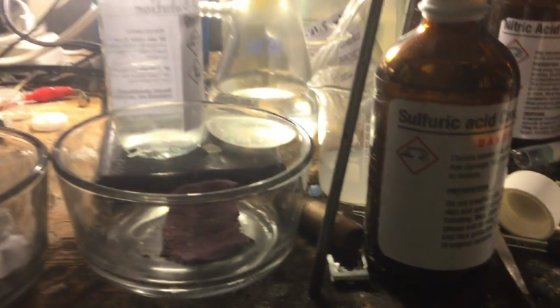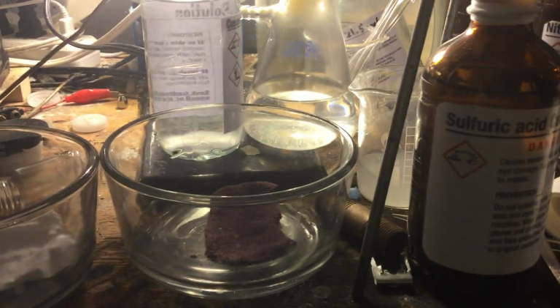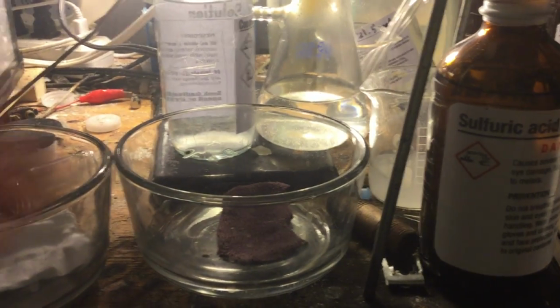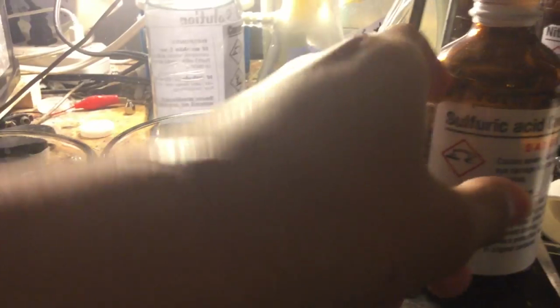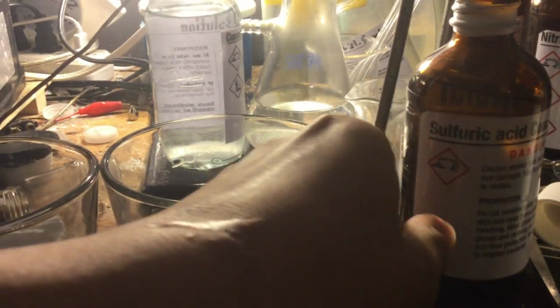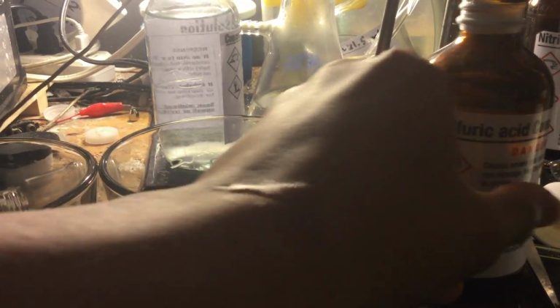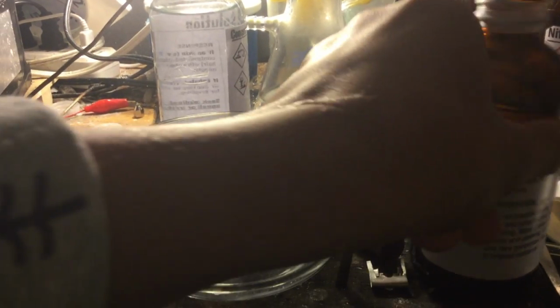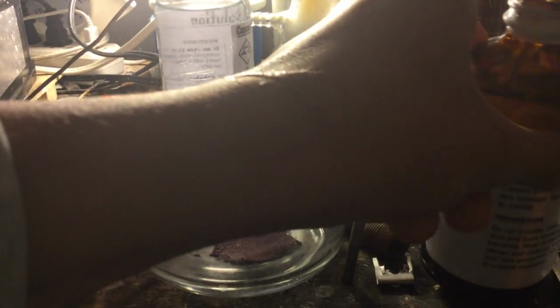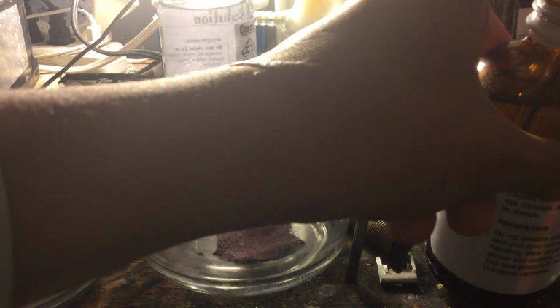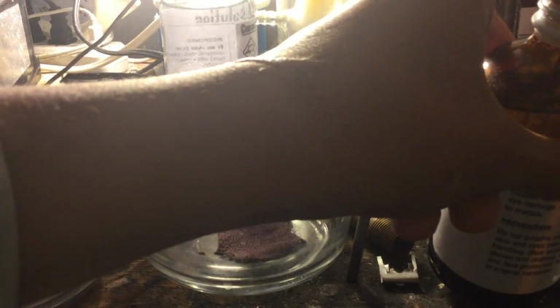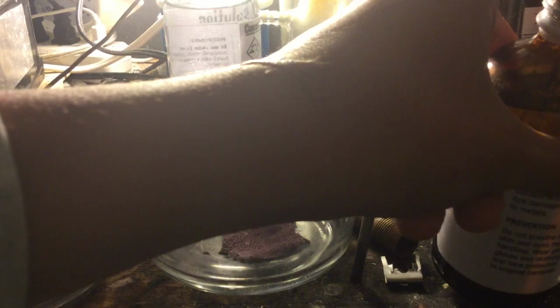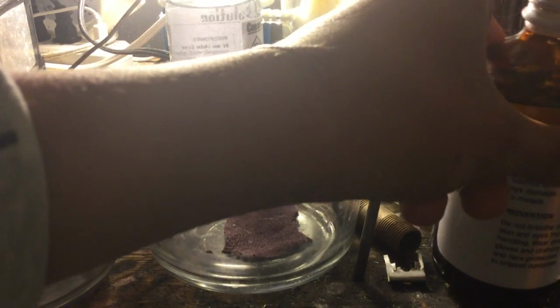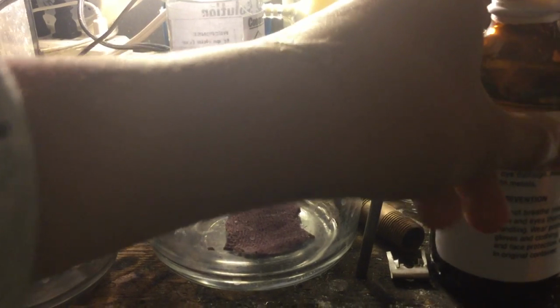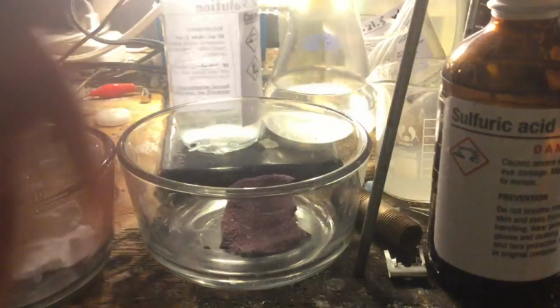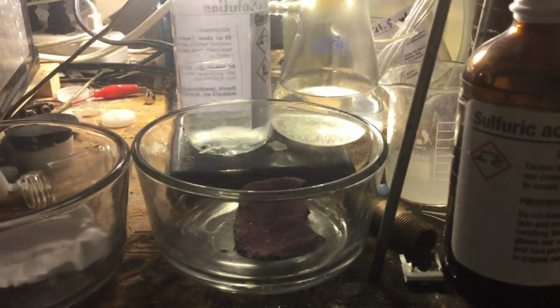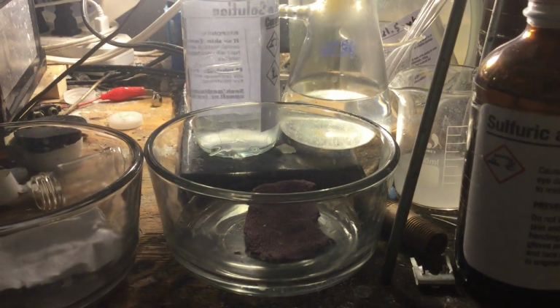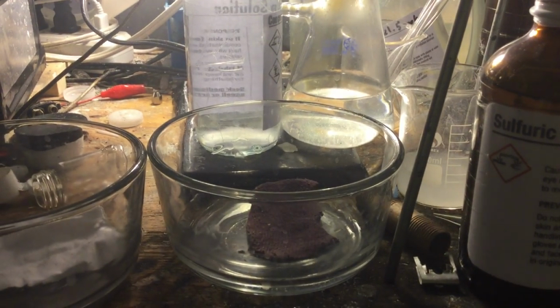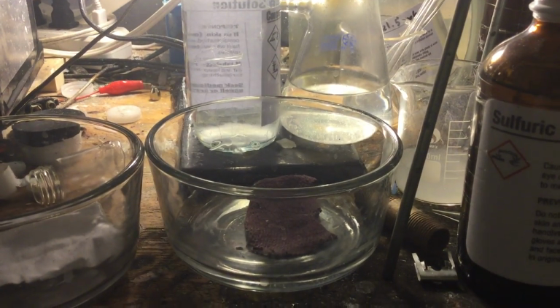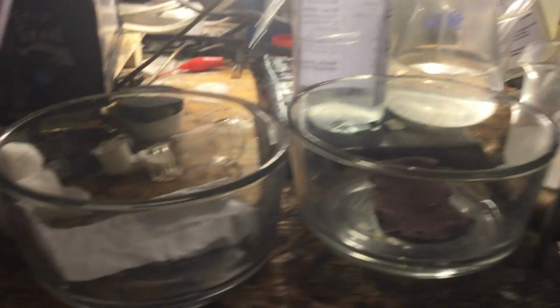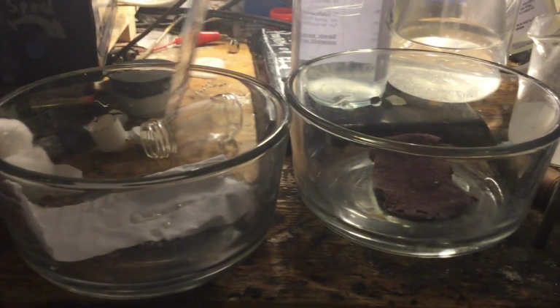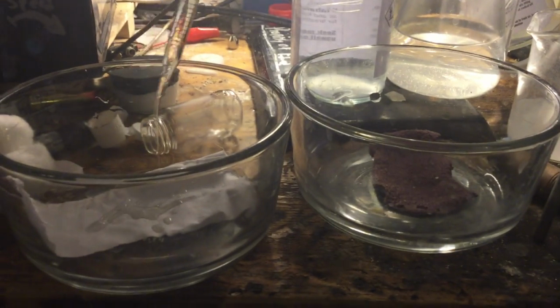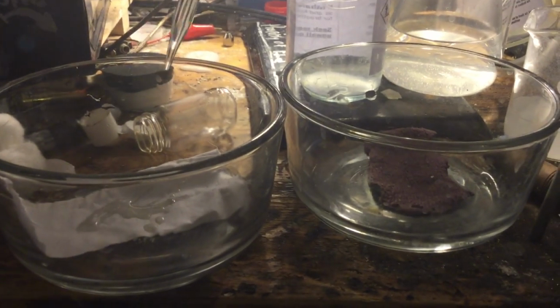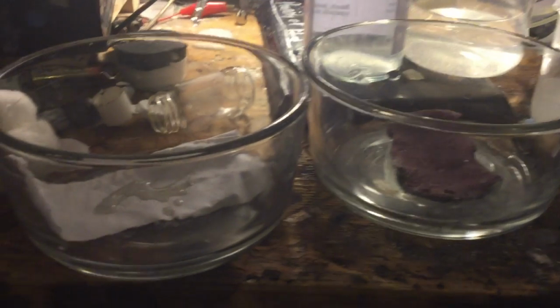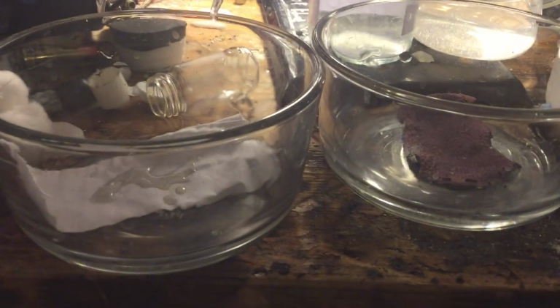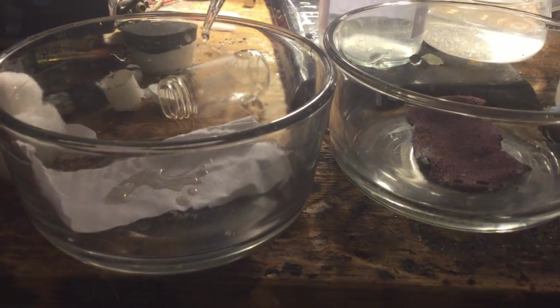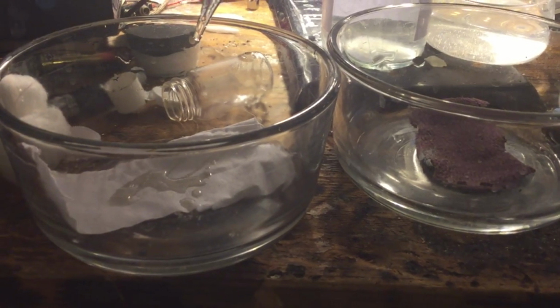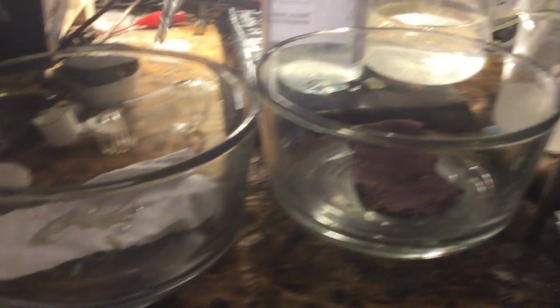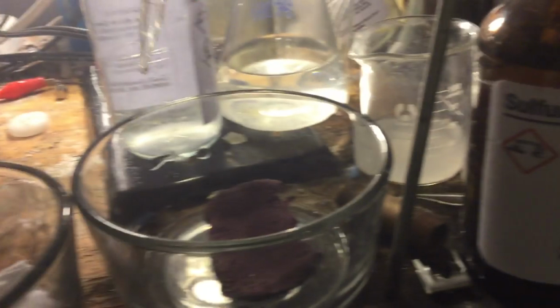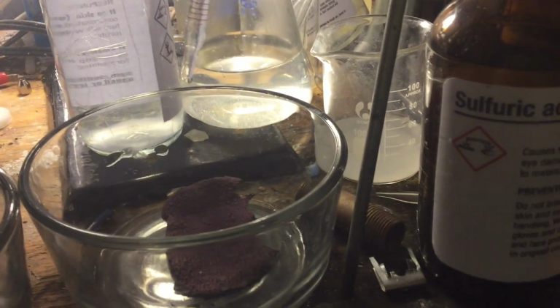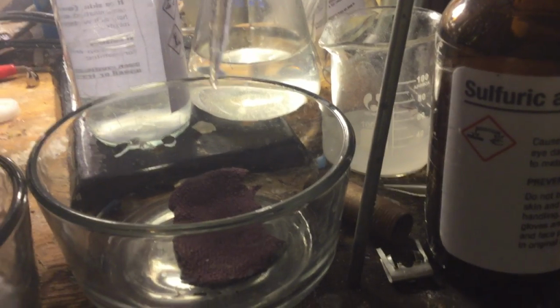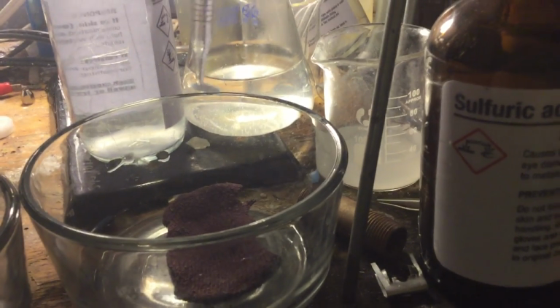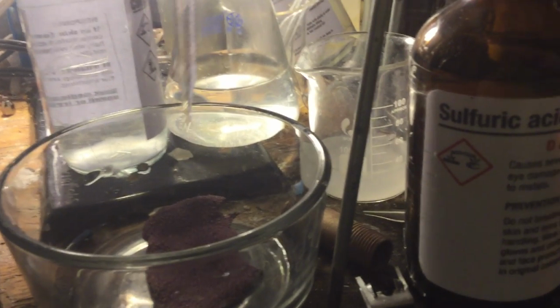Now I'm going to pipette some onto both of them. Here it is — here's some on the lab coat. As you can see, no very fast reaction. And here's some on the polyester cloth.